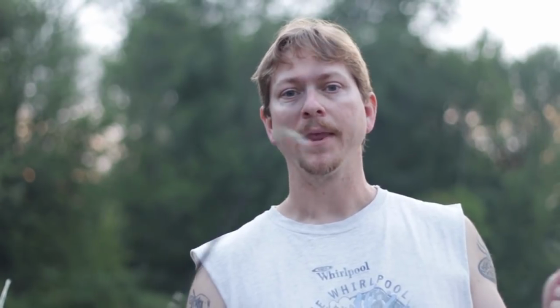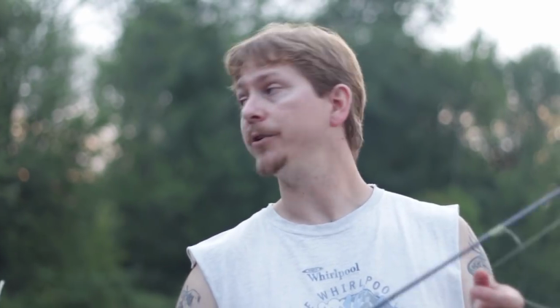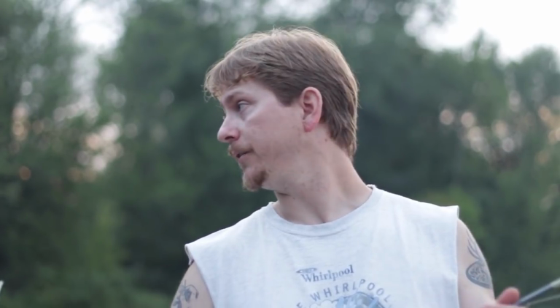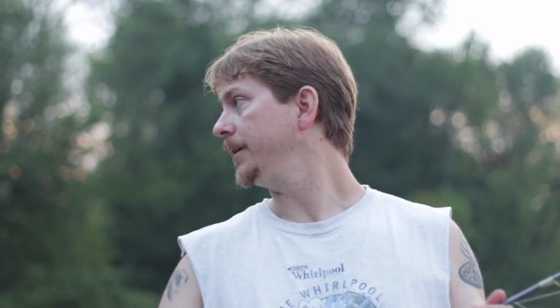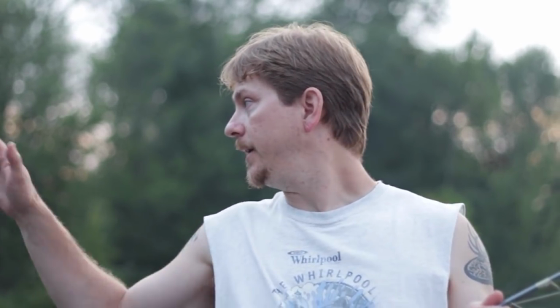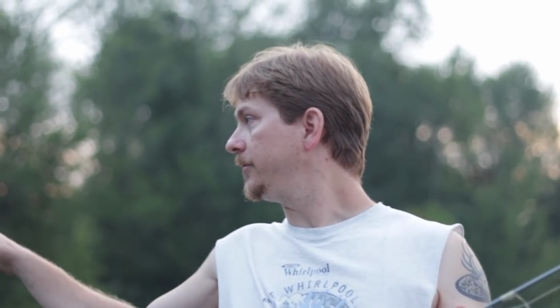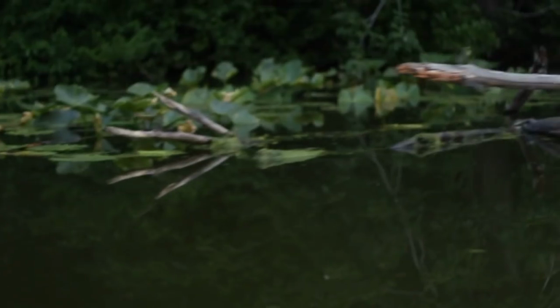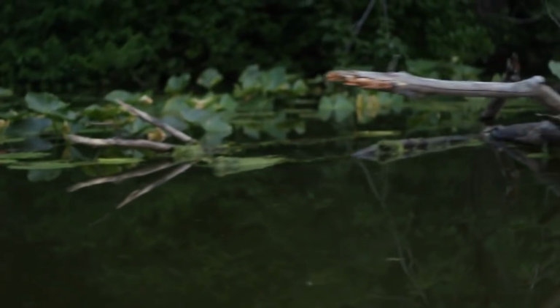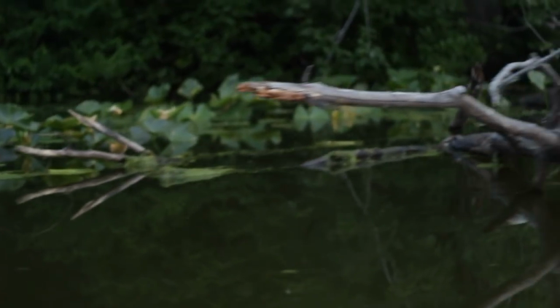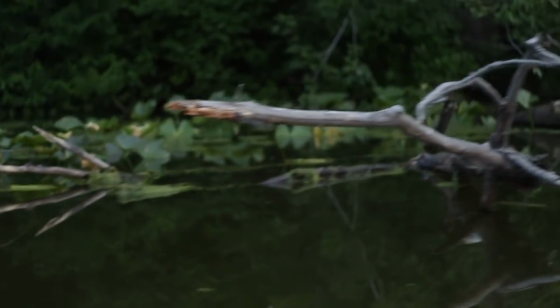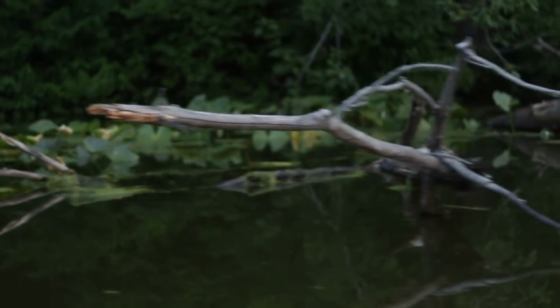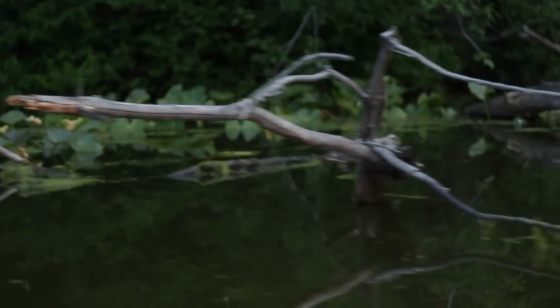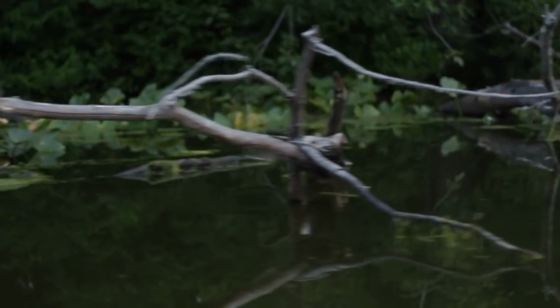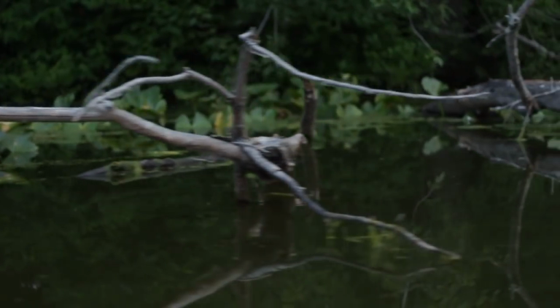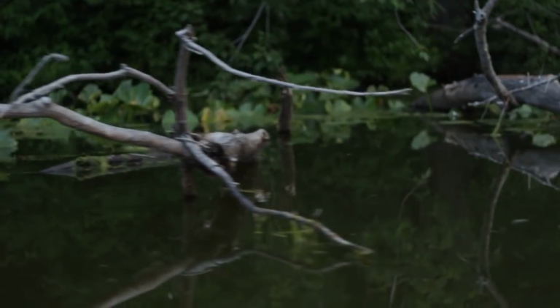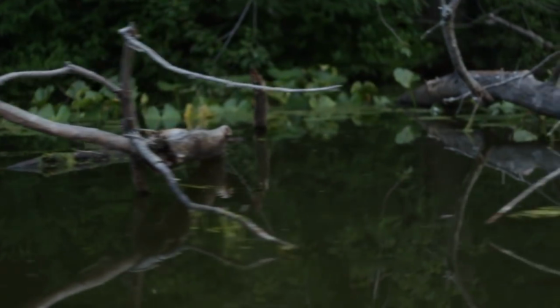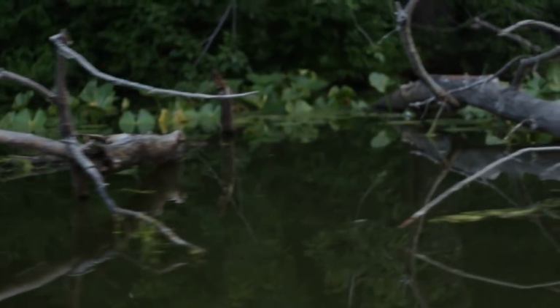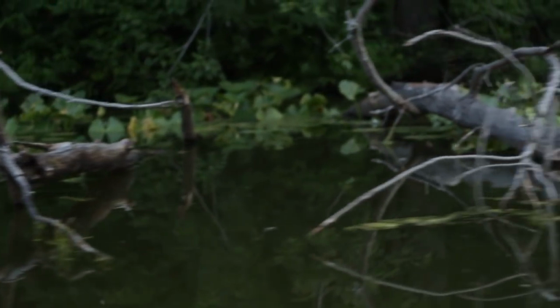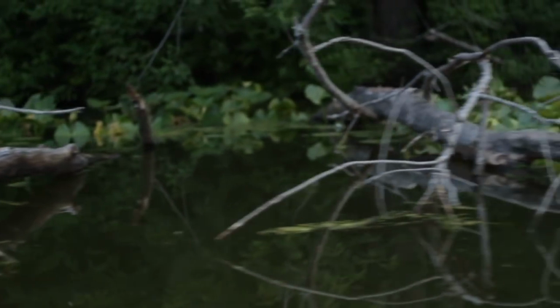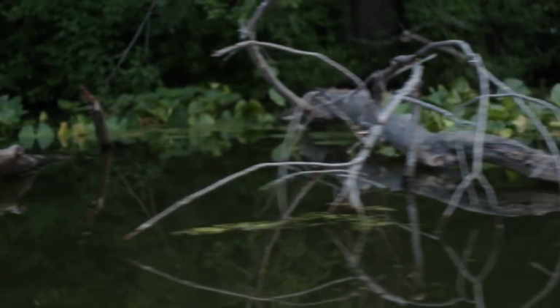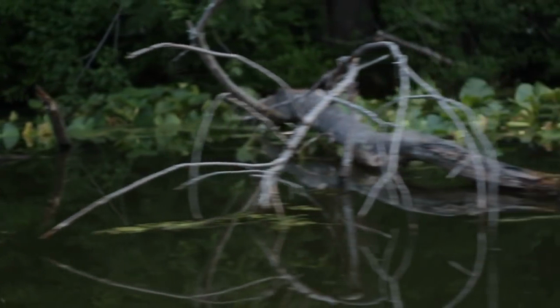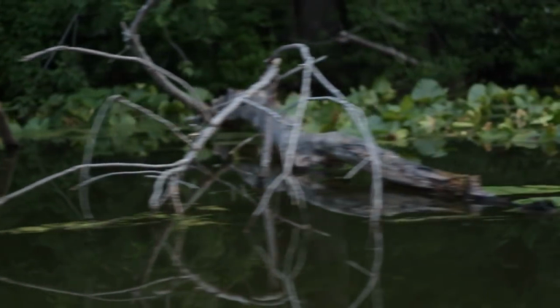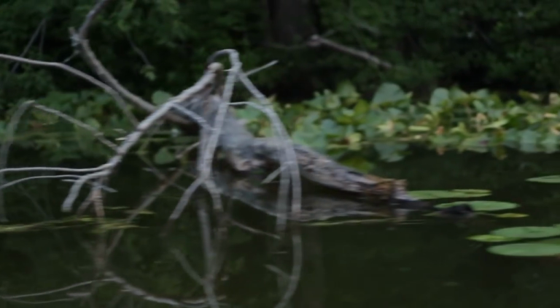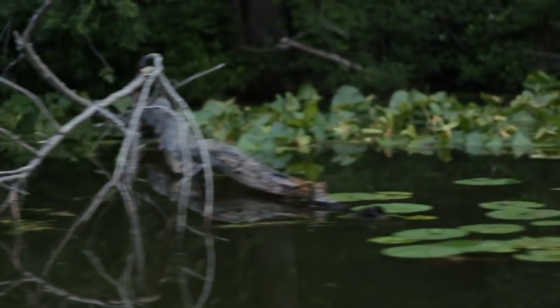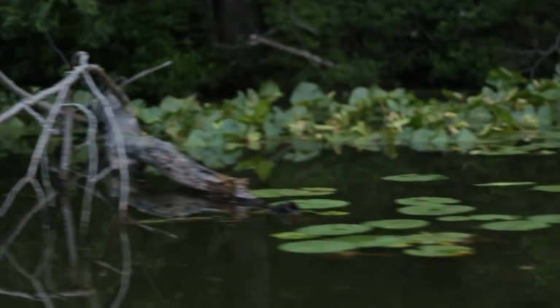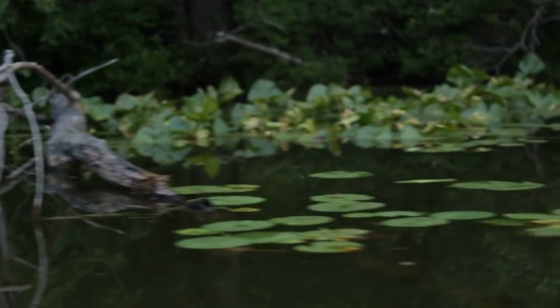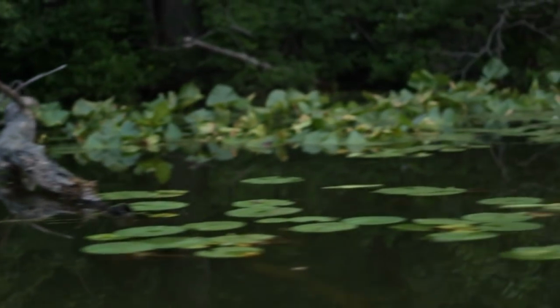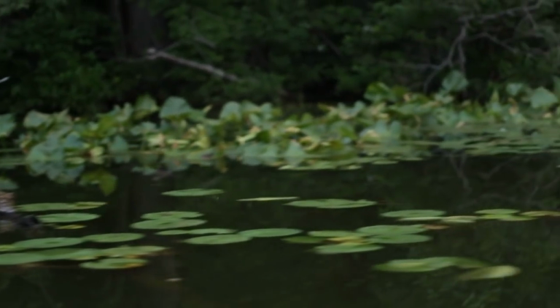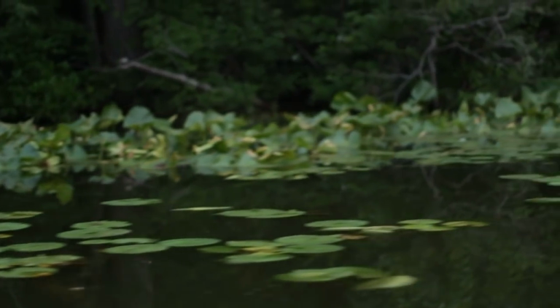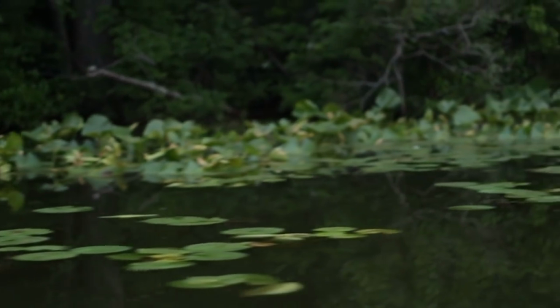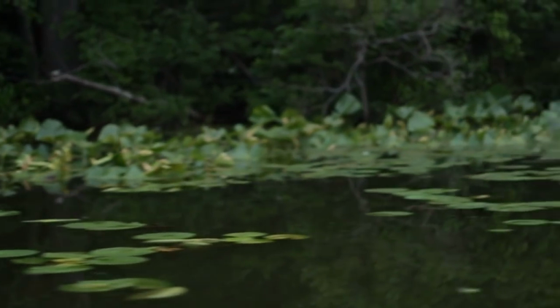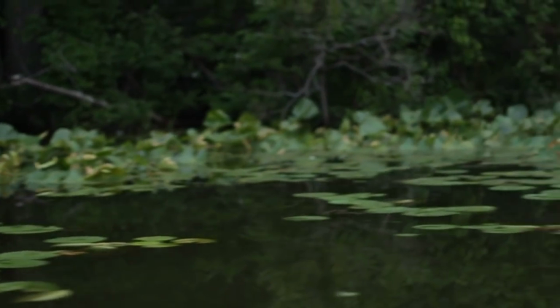What we're doing at this point is we're basically fishing weed beds, shorelines, little drop-offs and breaks. What I'll typically look for is some vegetation and fish the outskirts of it.